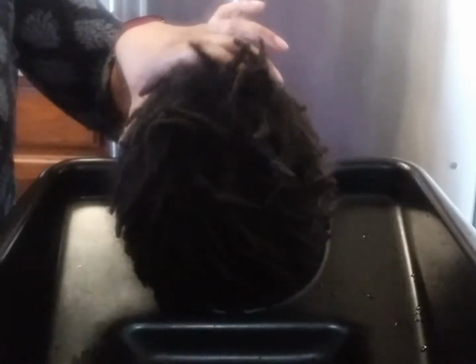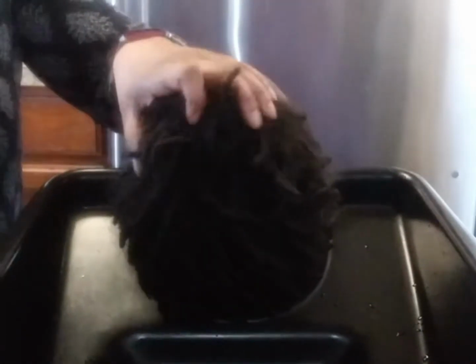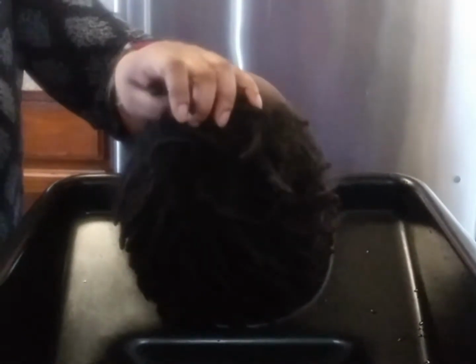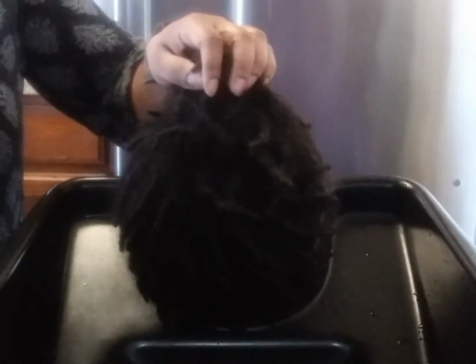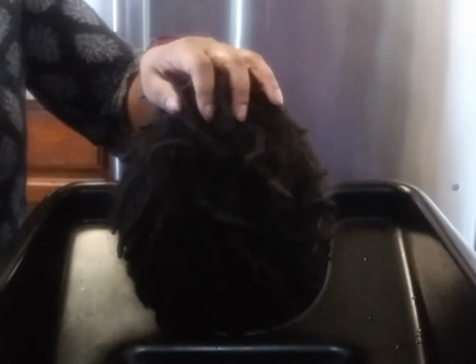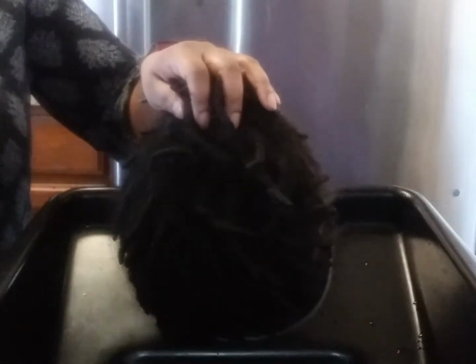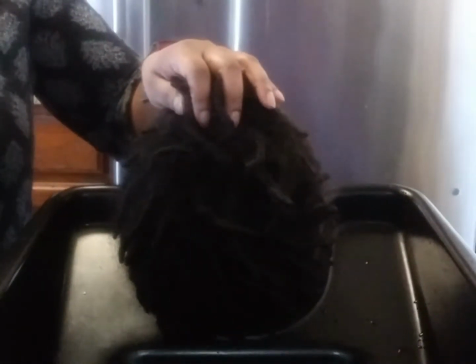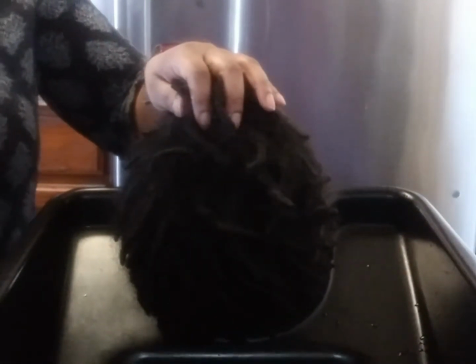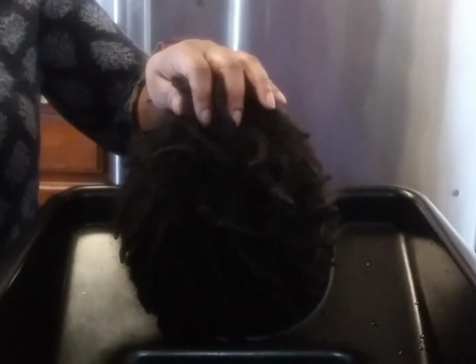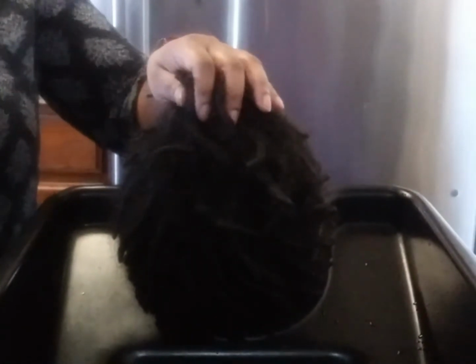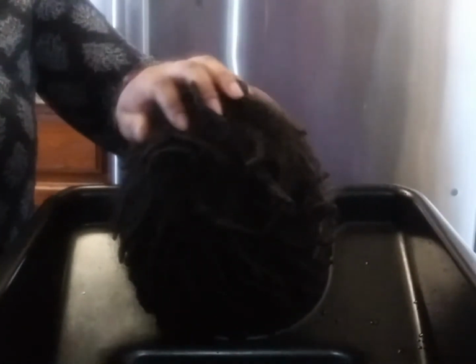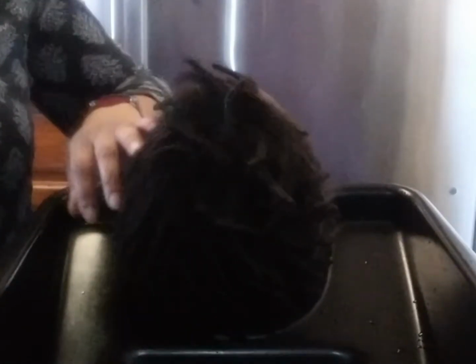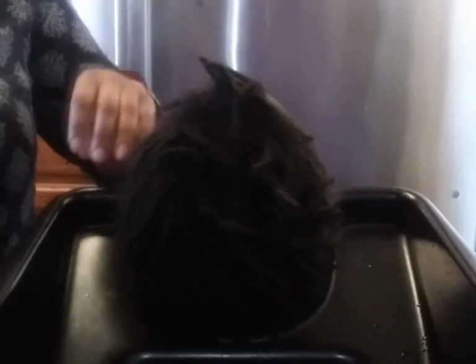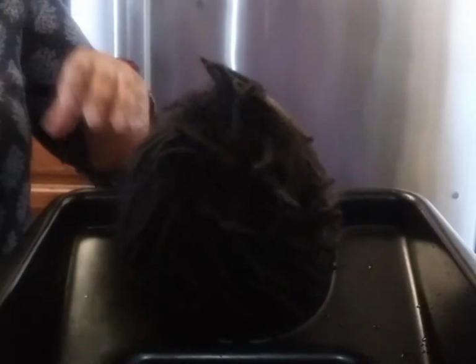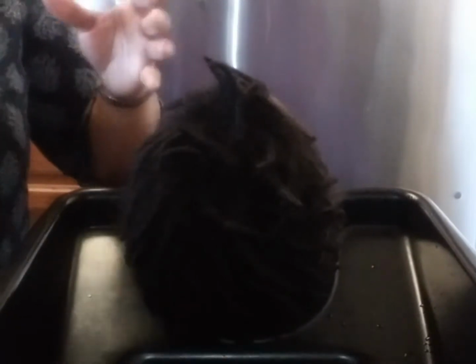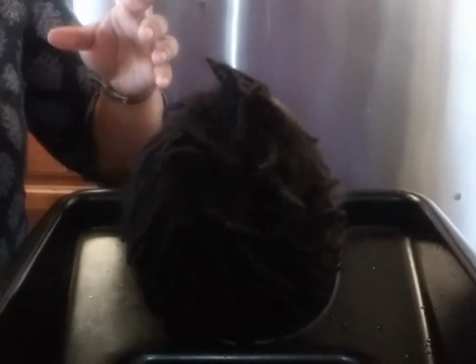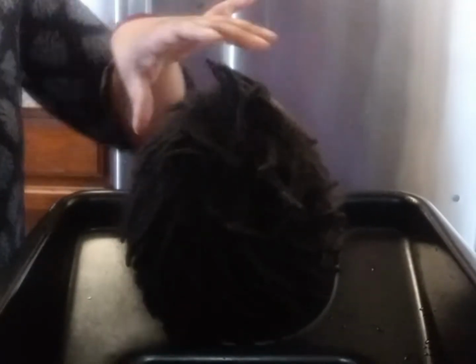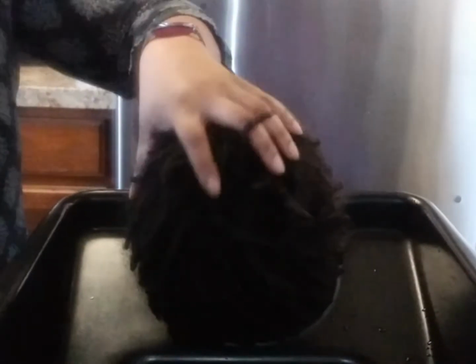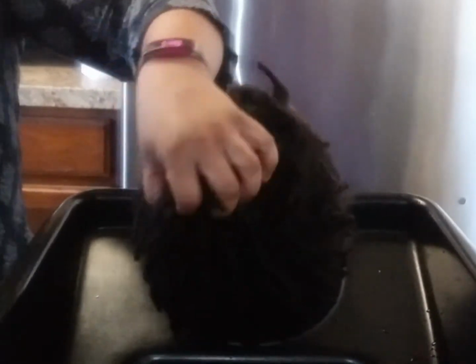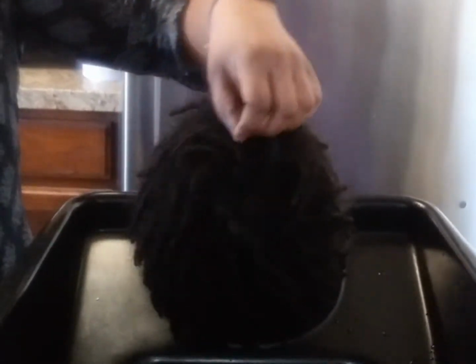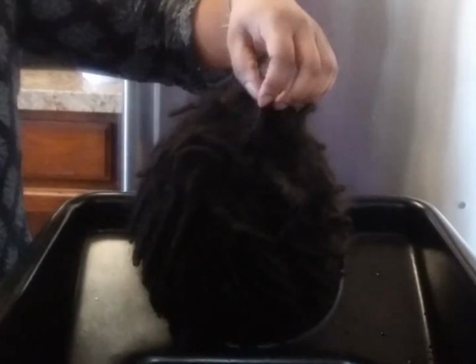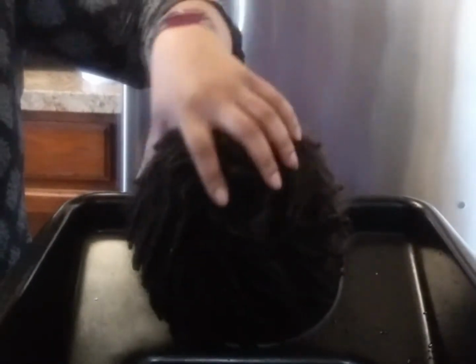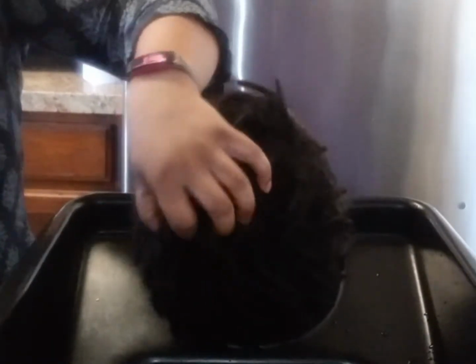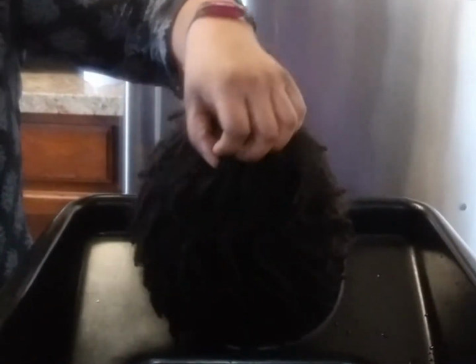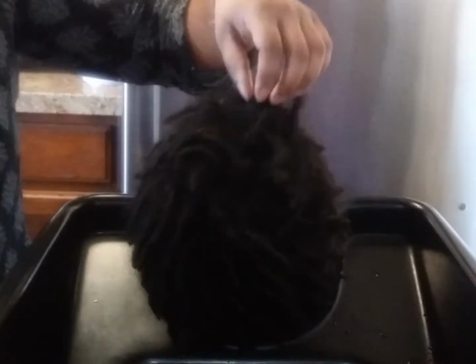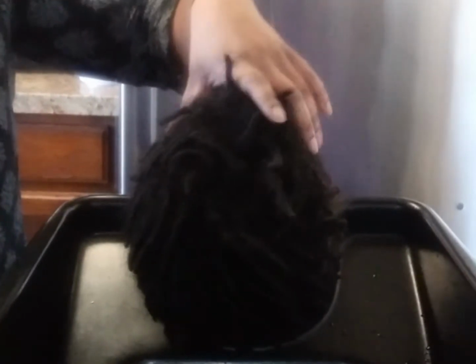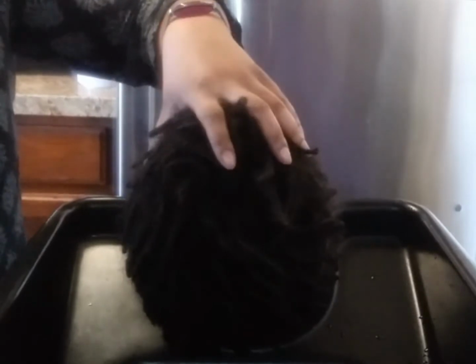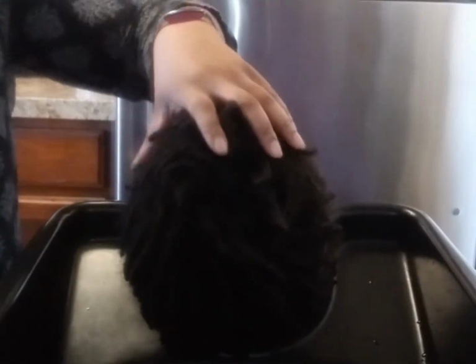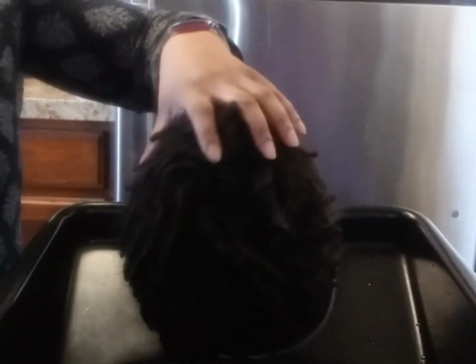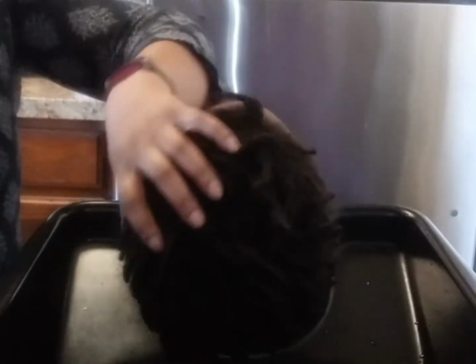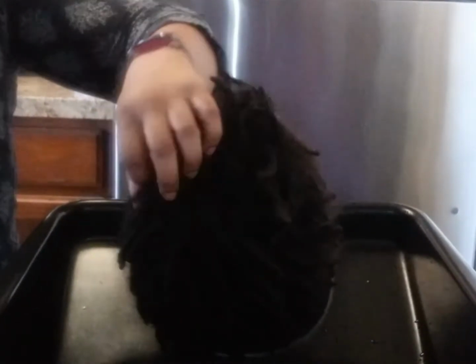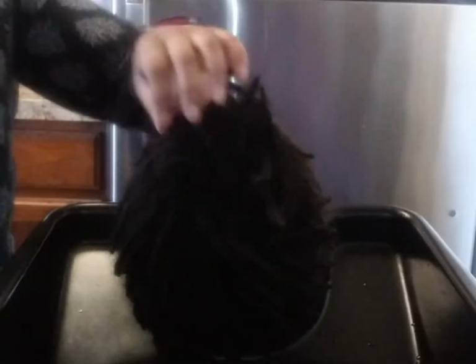Today we're going to be doing a tutorial very quickly on some starter locks. This young man has been doing his hair for about four months now in the locking process.